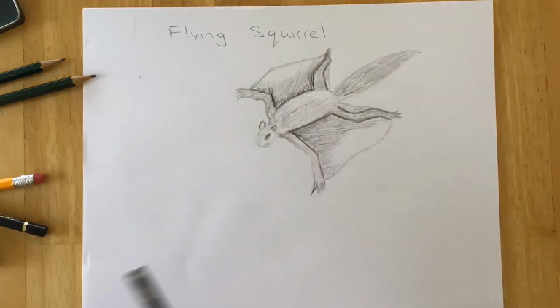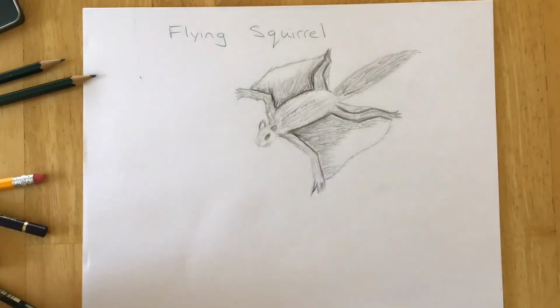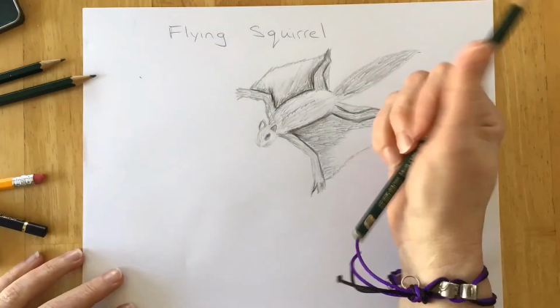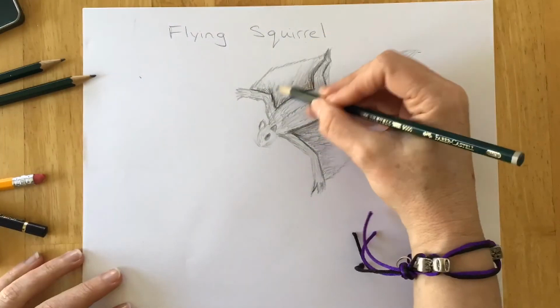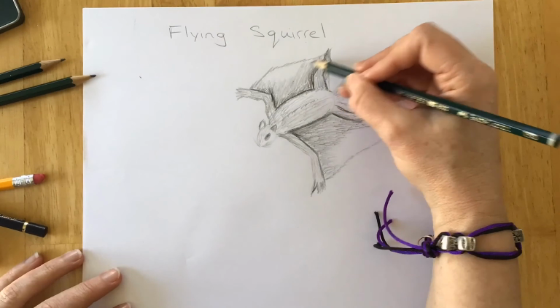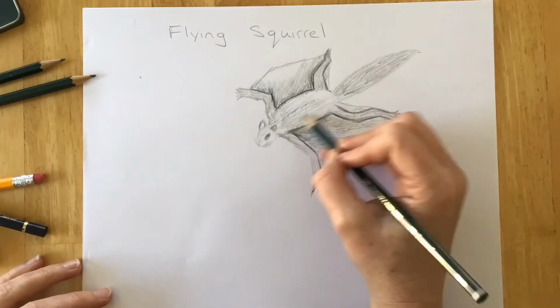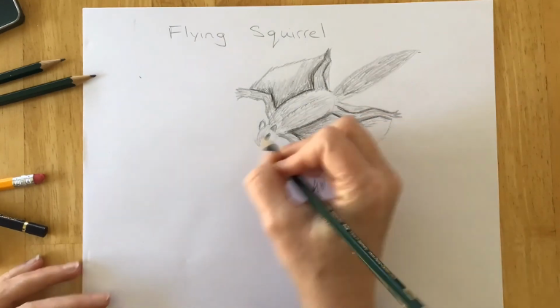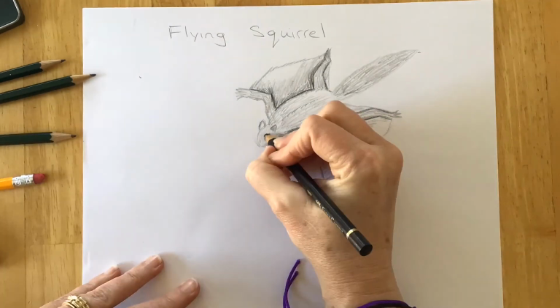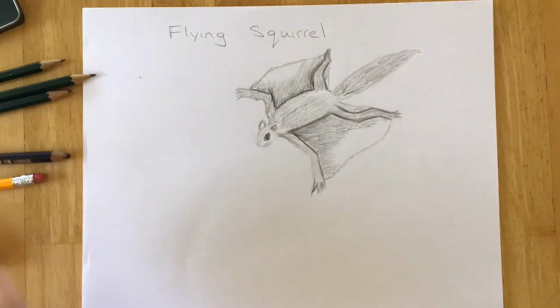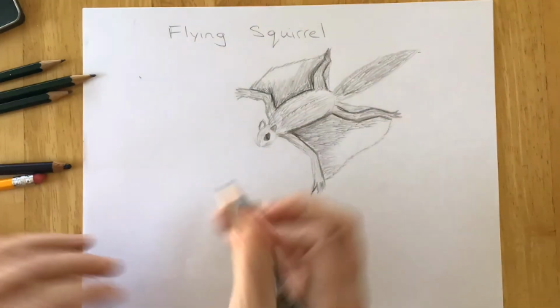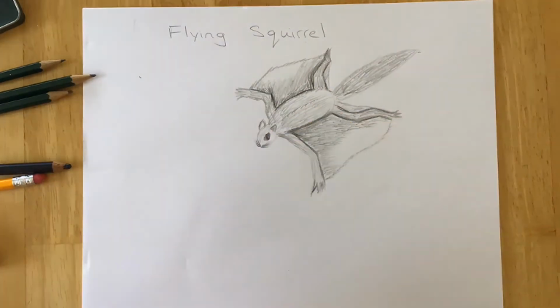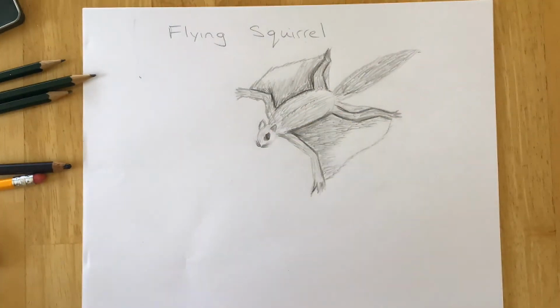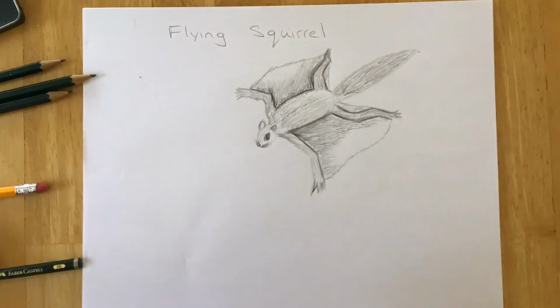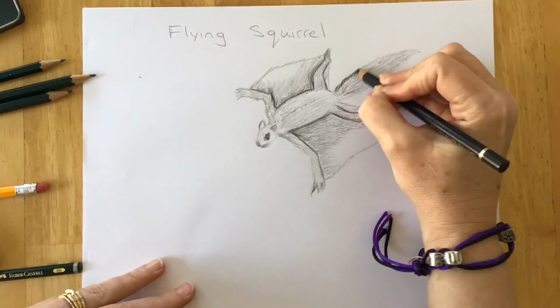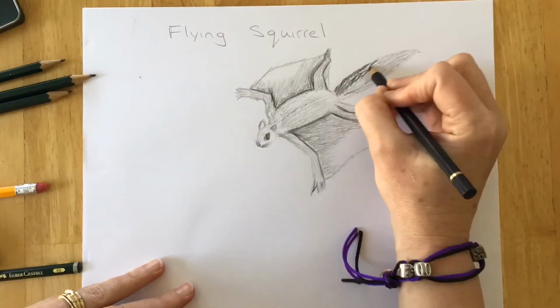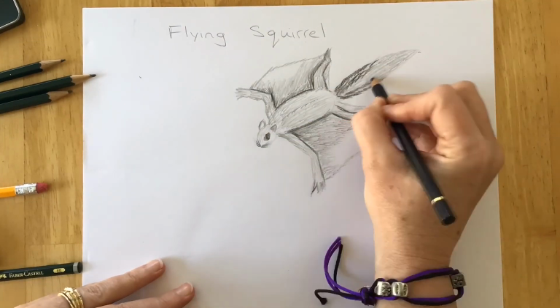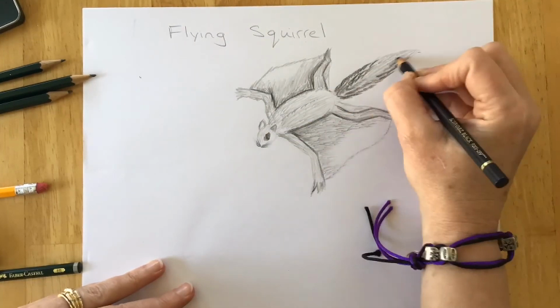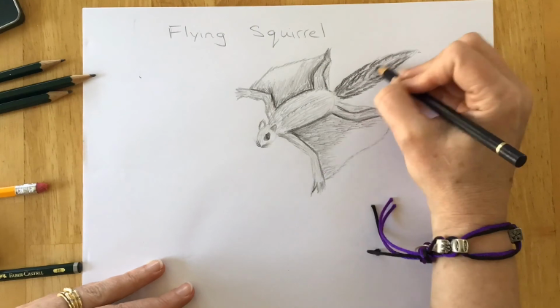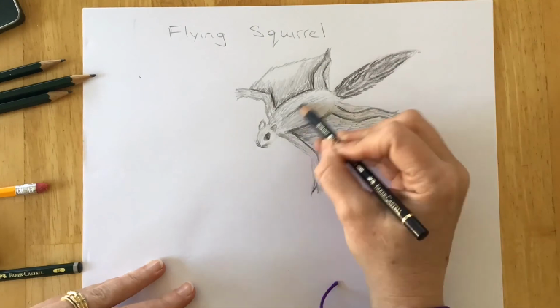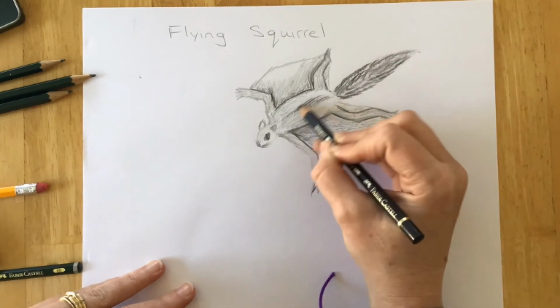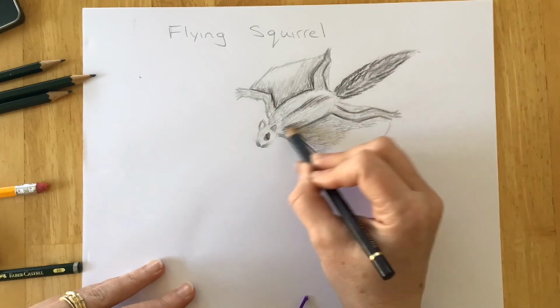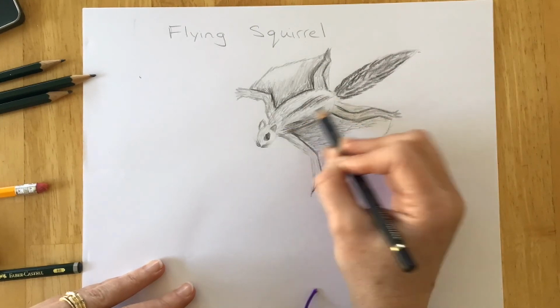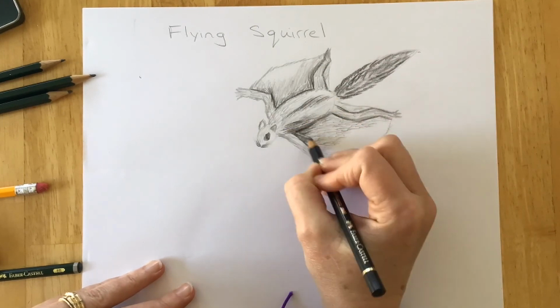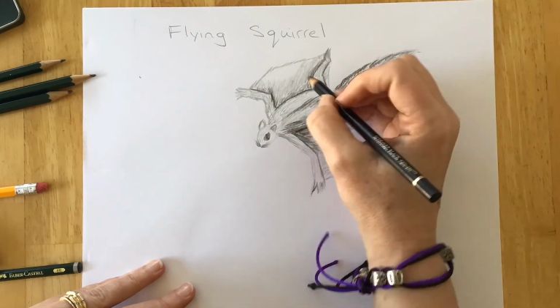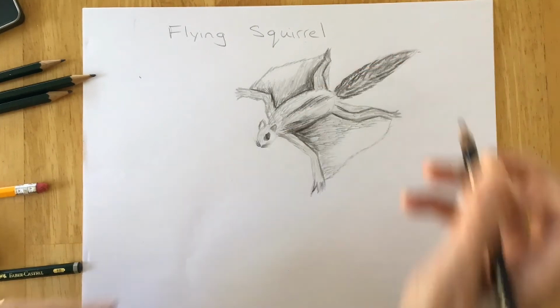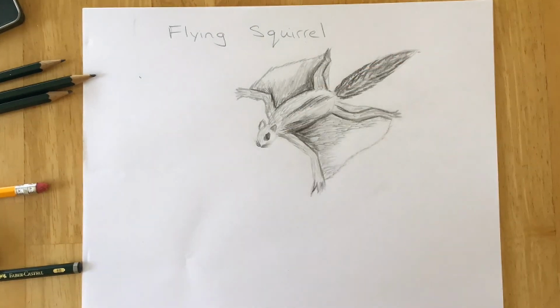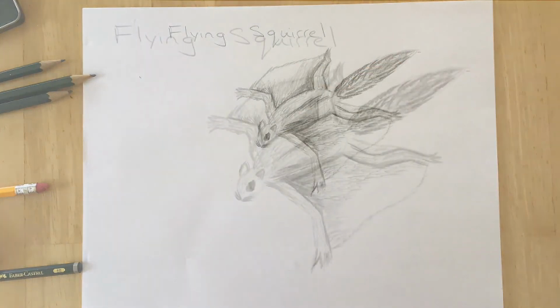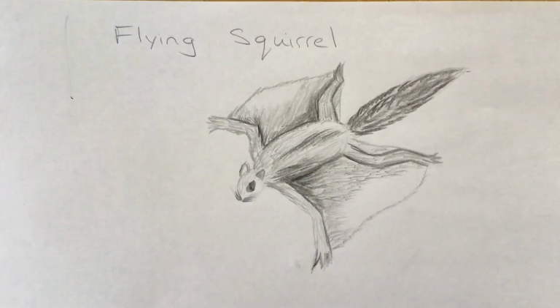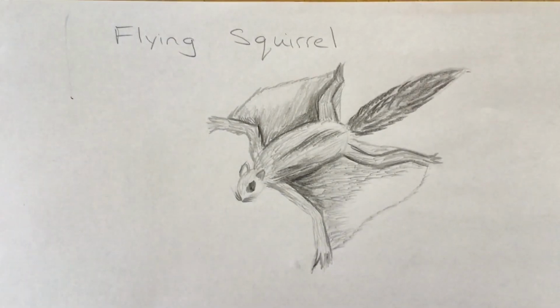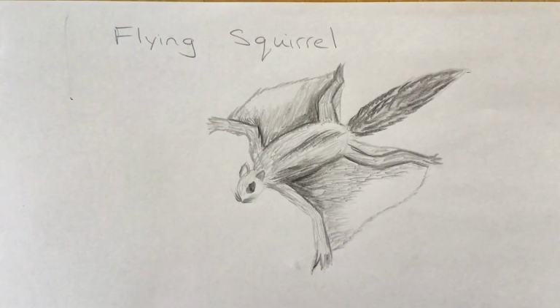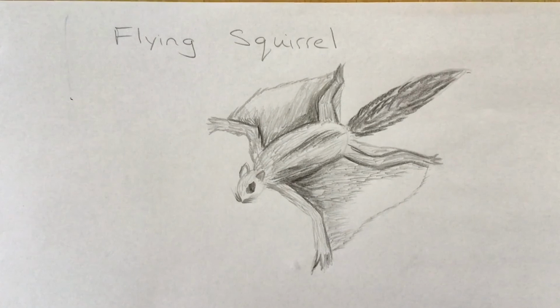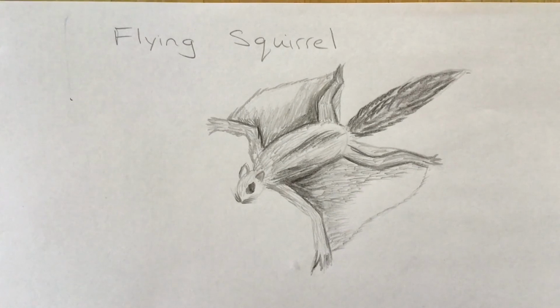I just keep drawing and adding more fur. There are ways to blend your color different ways — a lot of artists use different things. You can blend with a blending stump, a paper towel, or whatever you so choose.